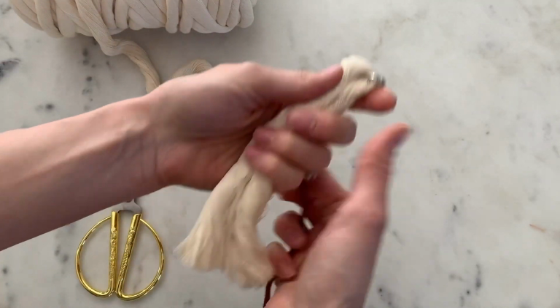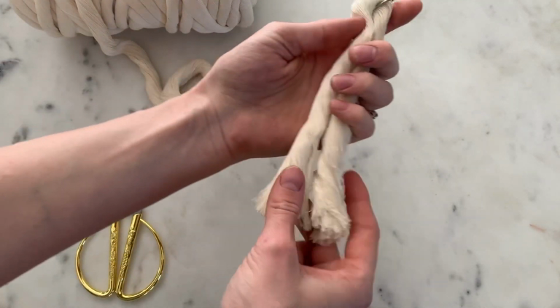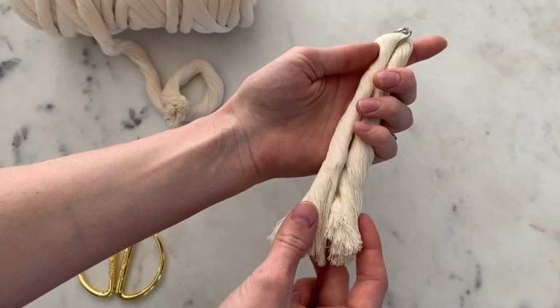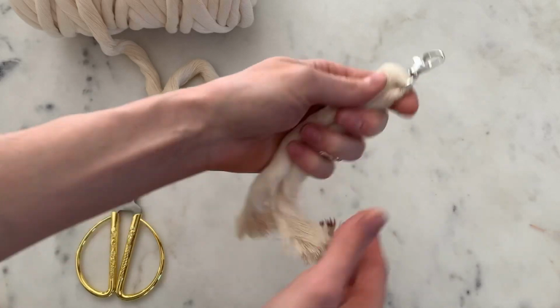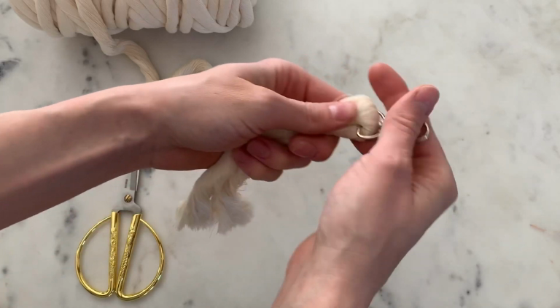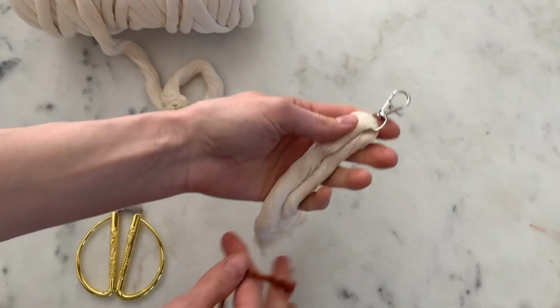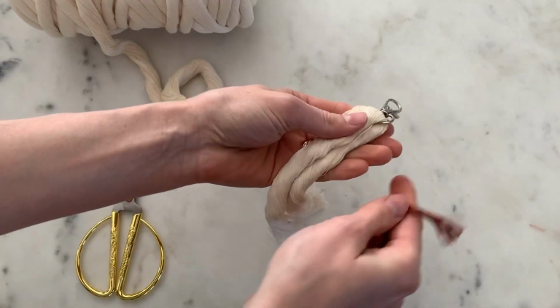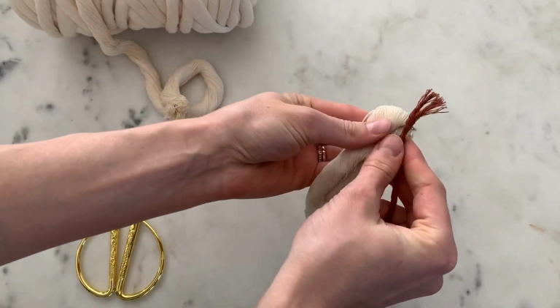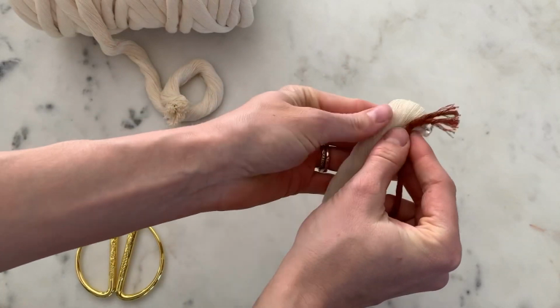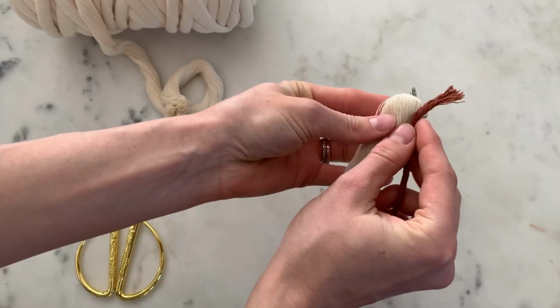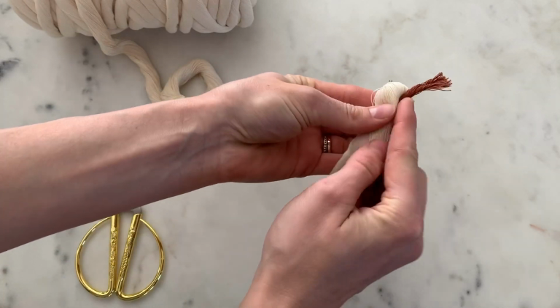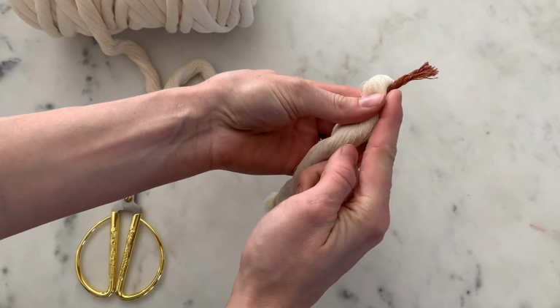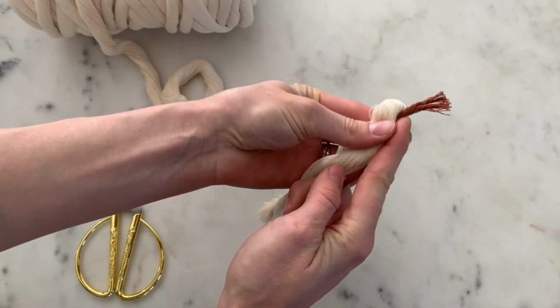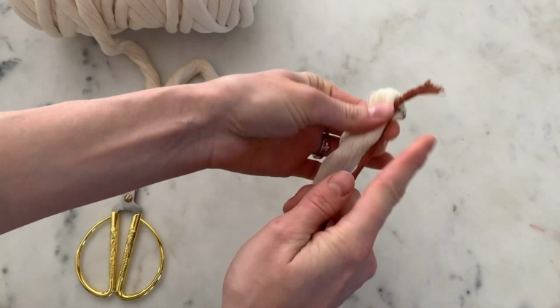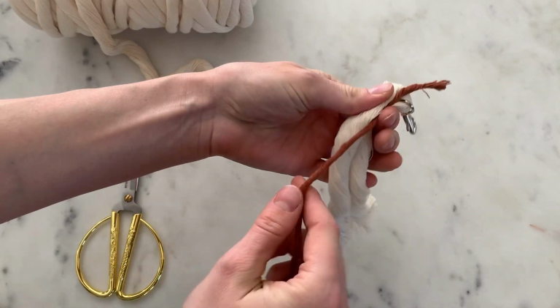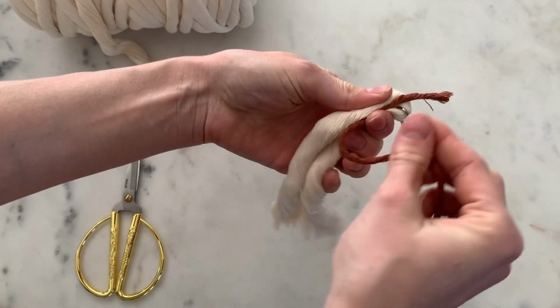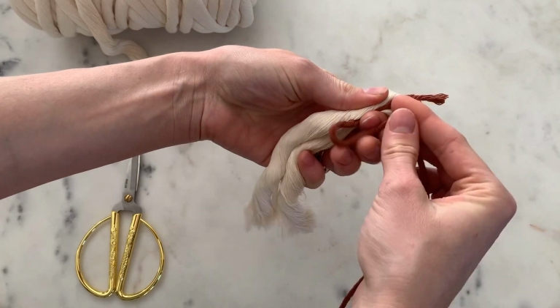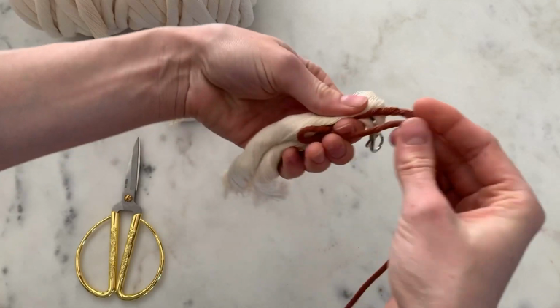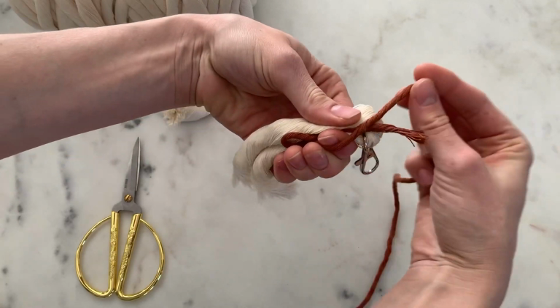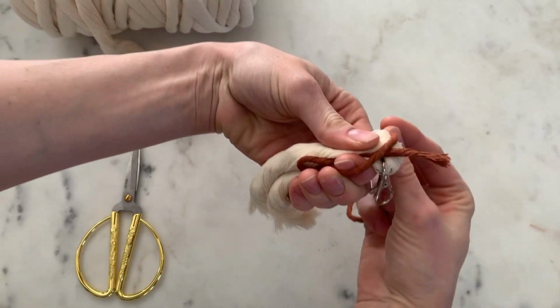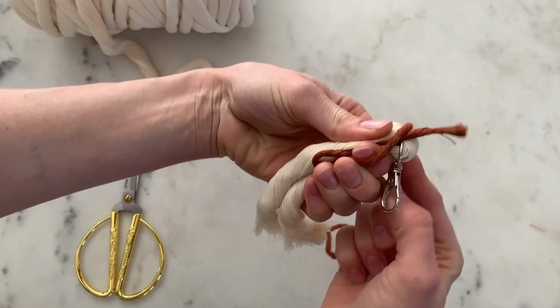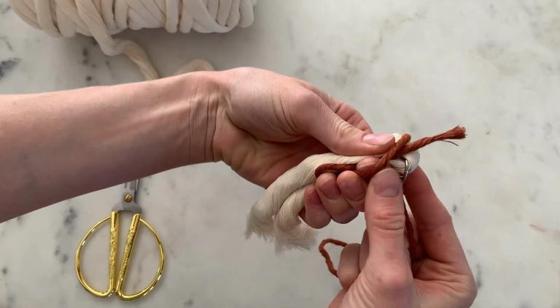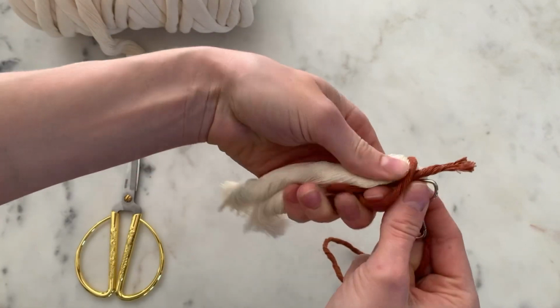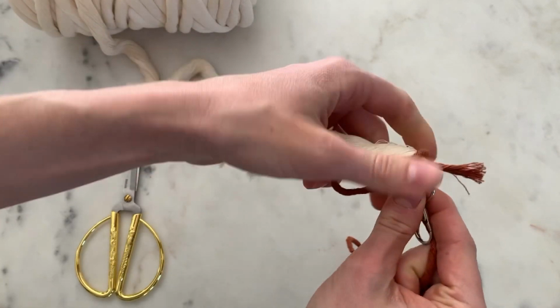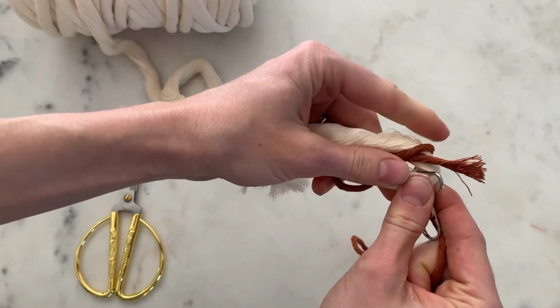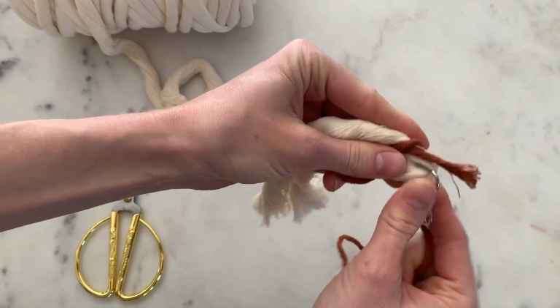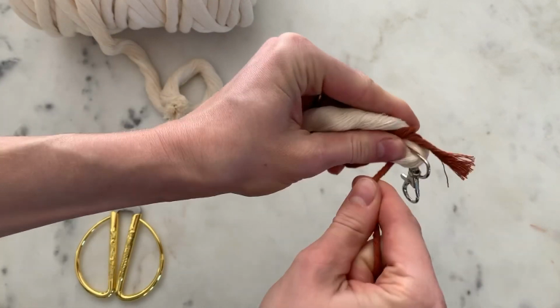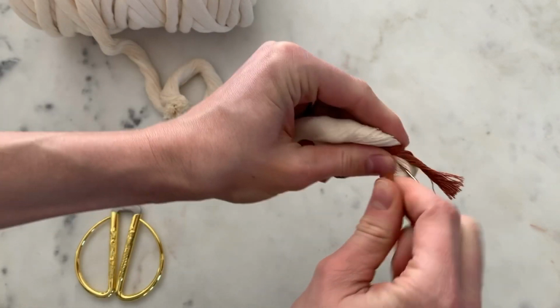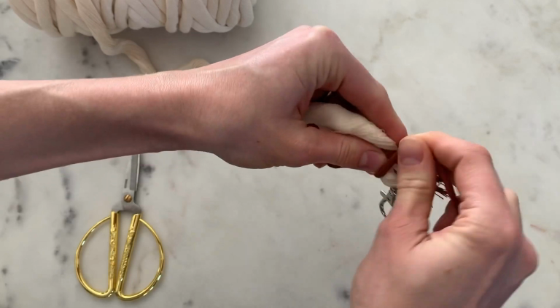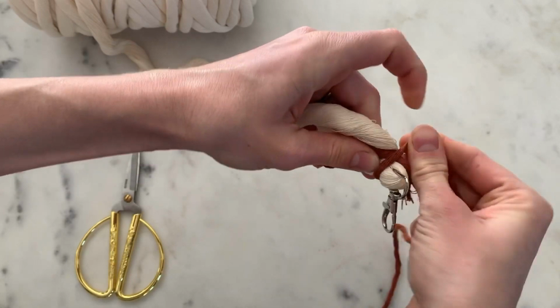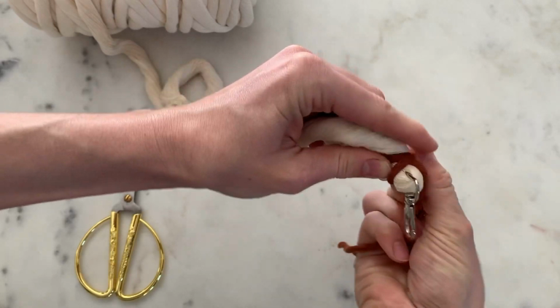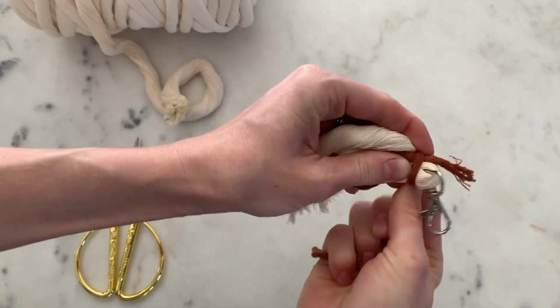Again, make sure the bottom matches up. I'm going to start wrapping my keychain now. I'm going to start right here, make a little loop, come back to the top, and then tighten it and just start wrapping around.